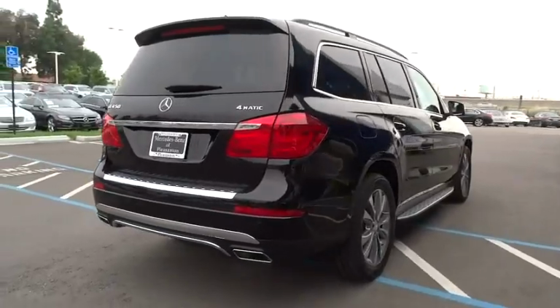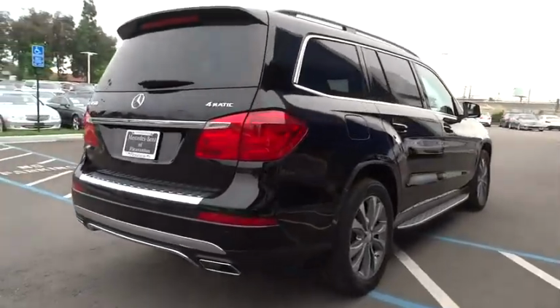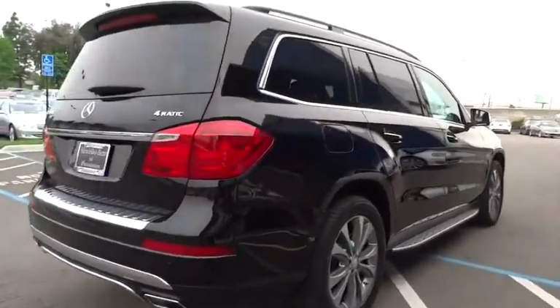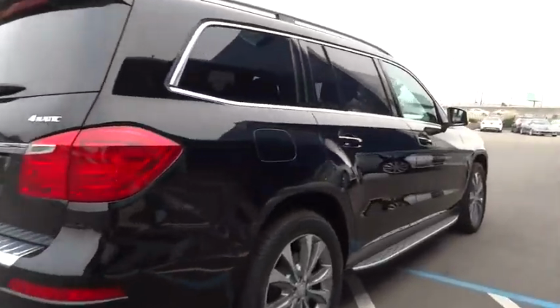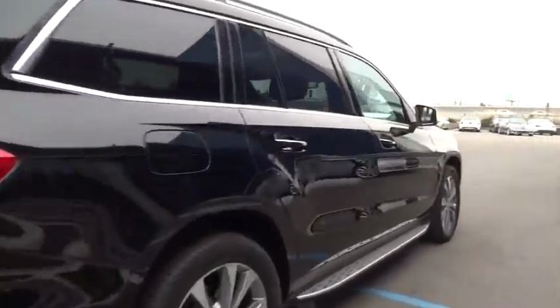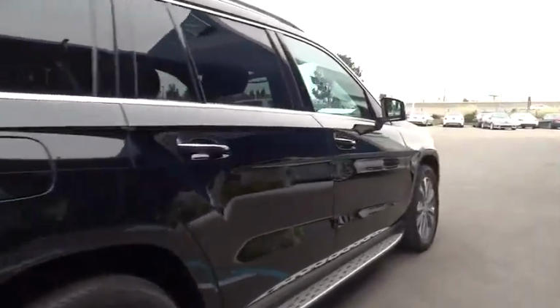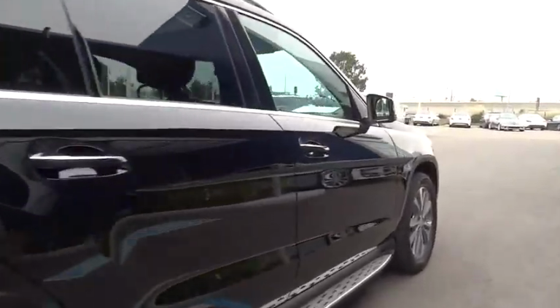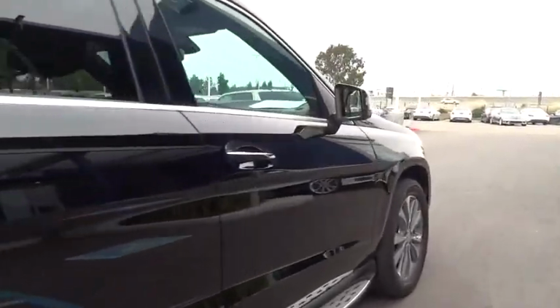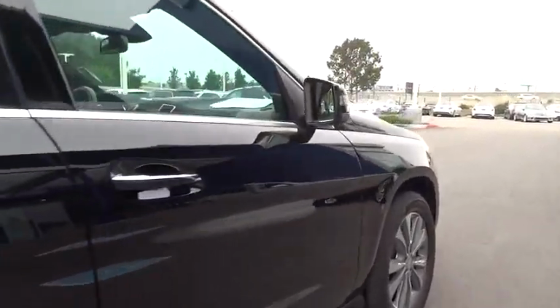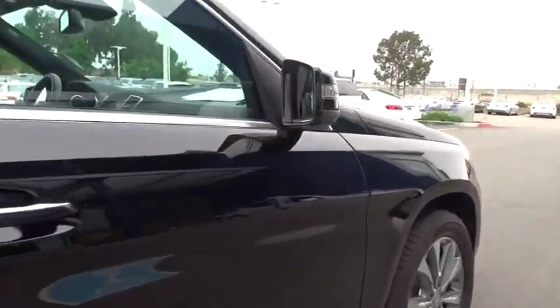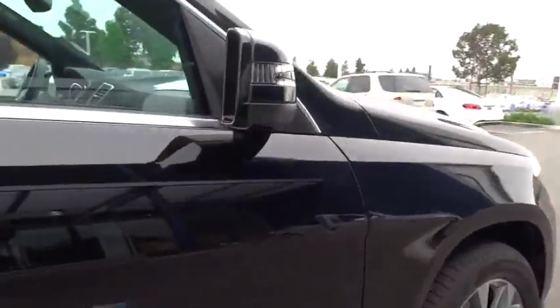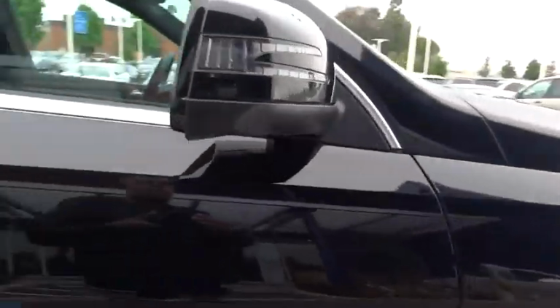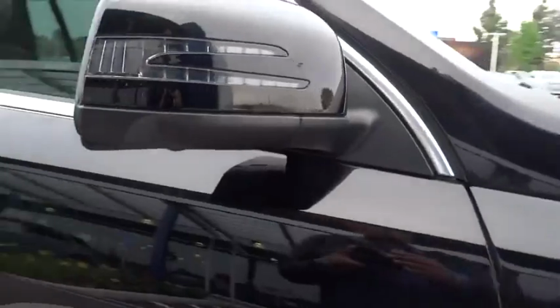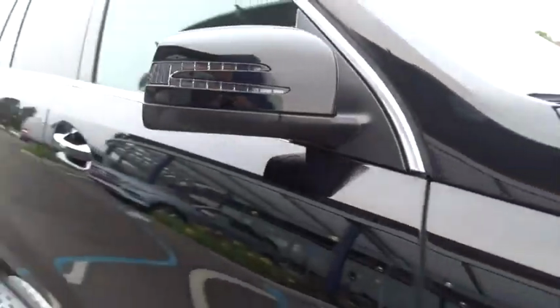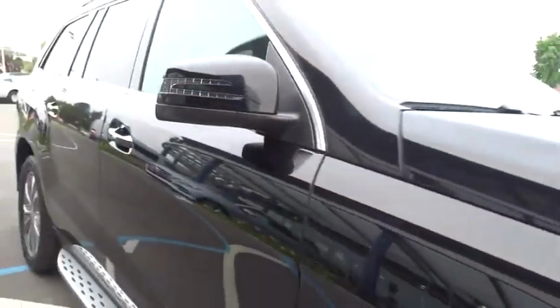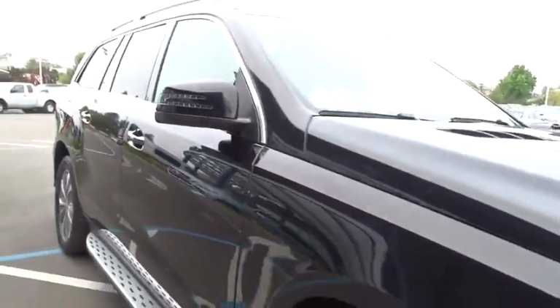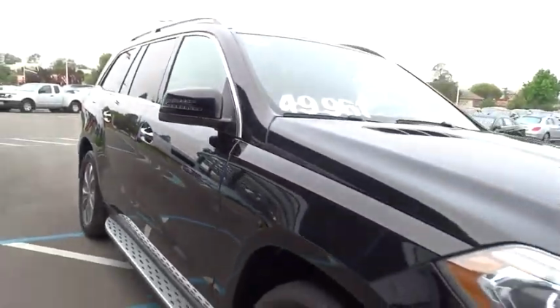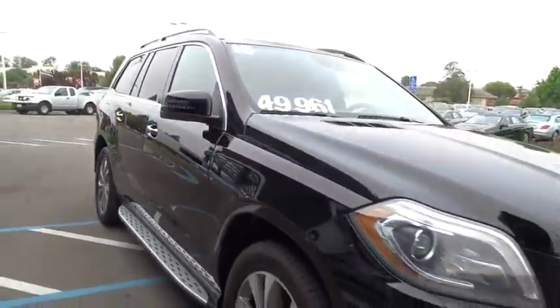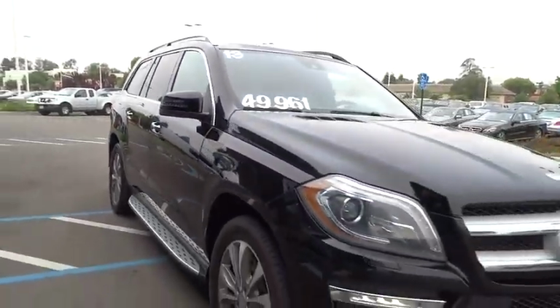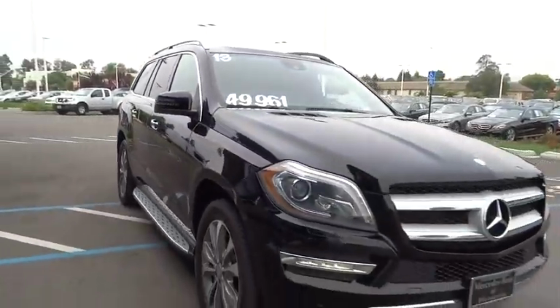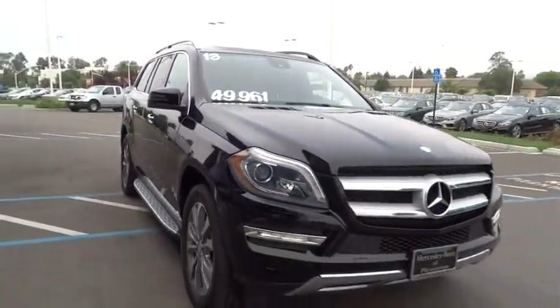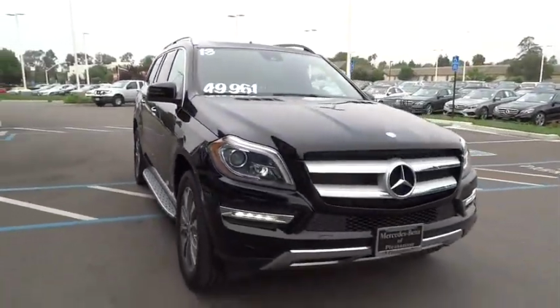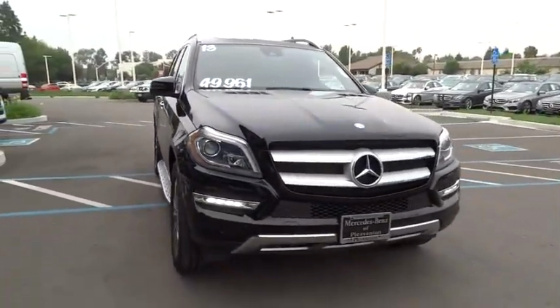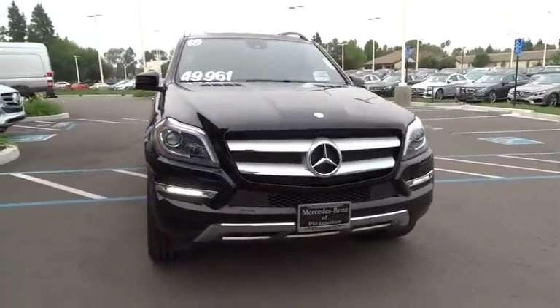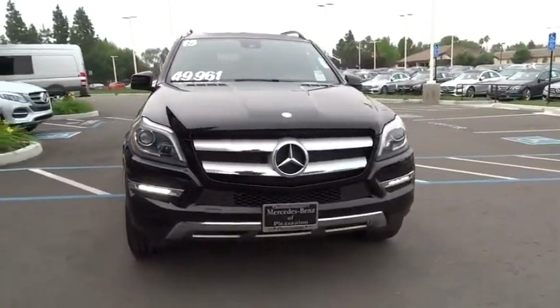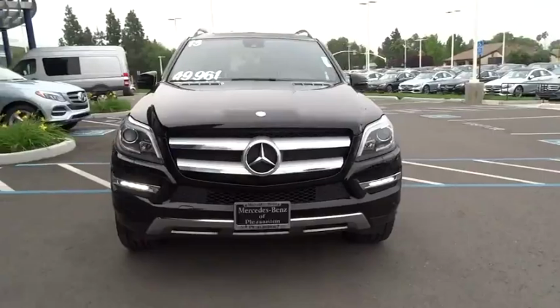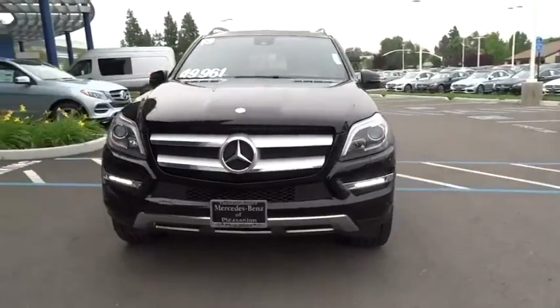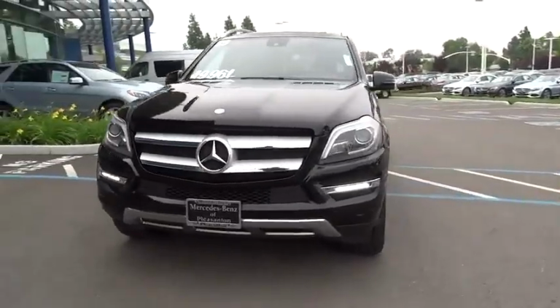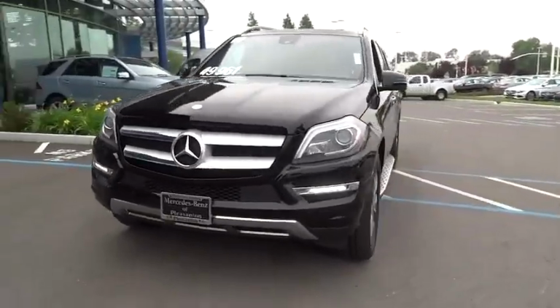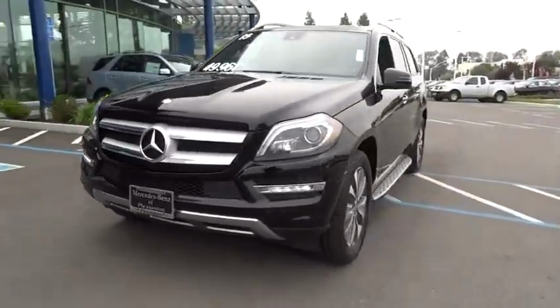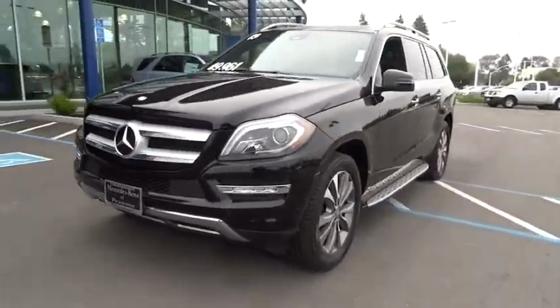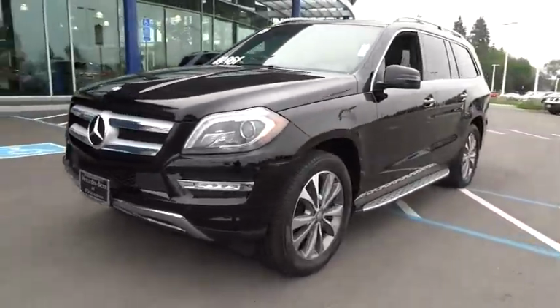Here are some of this vehicle's great options: power liftgate, traction control, steering wheel audio controls, anti-lock braking system, keyless entry, stability control, power passenger seat, backup camera.